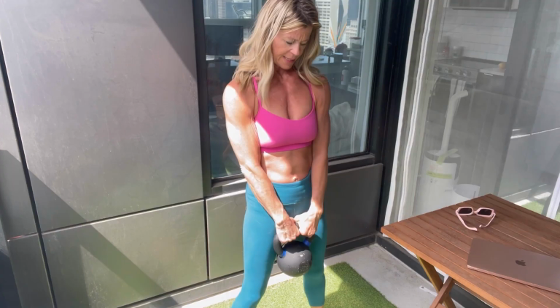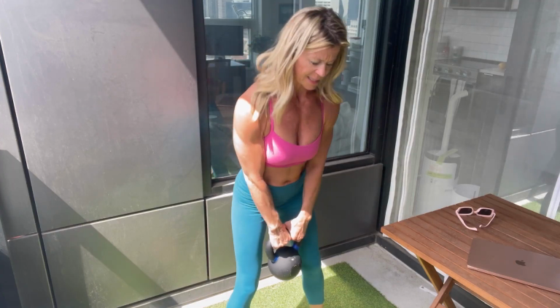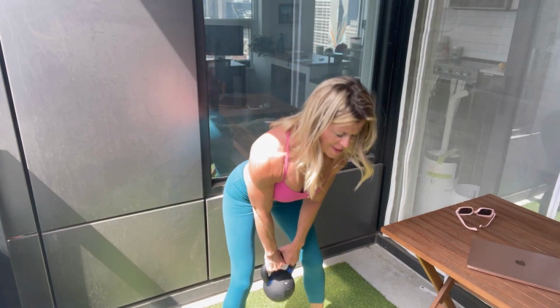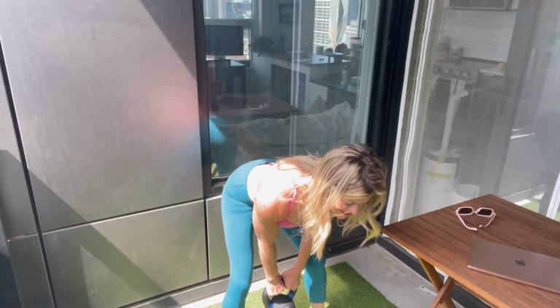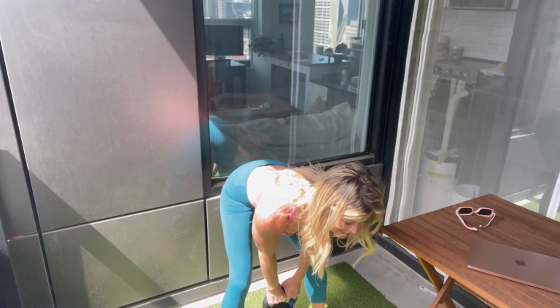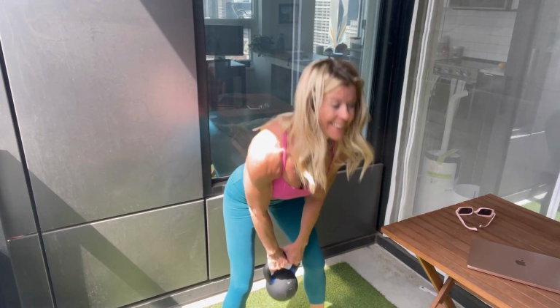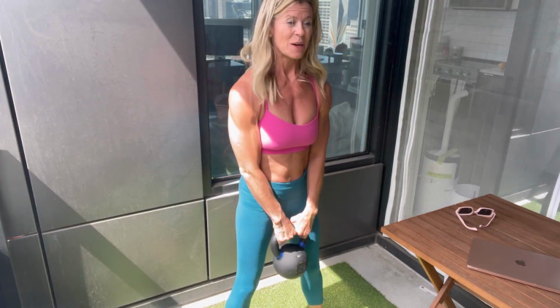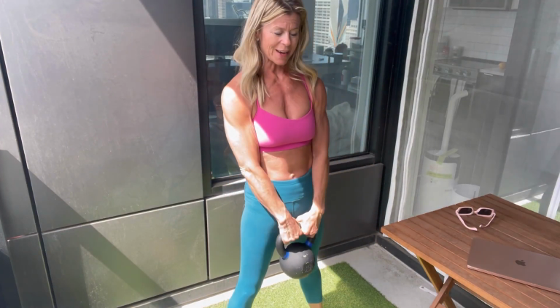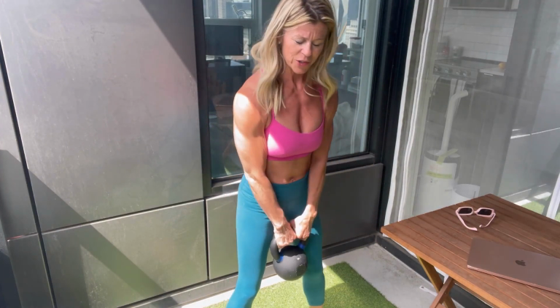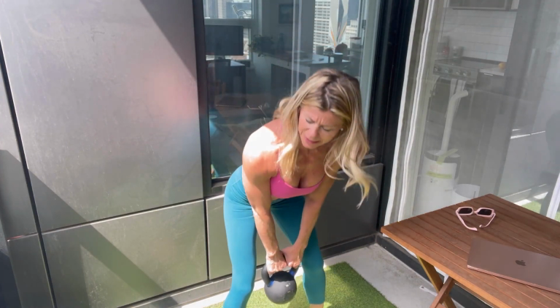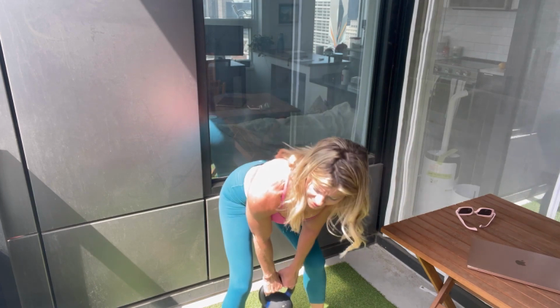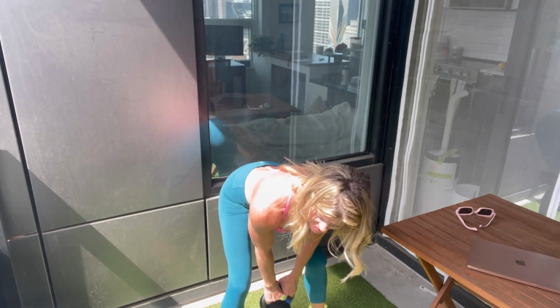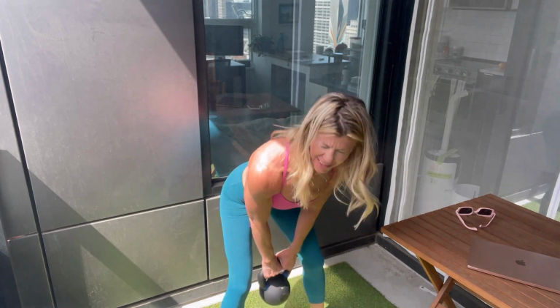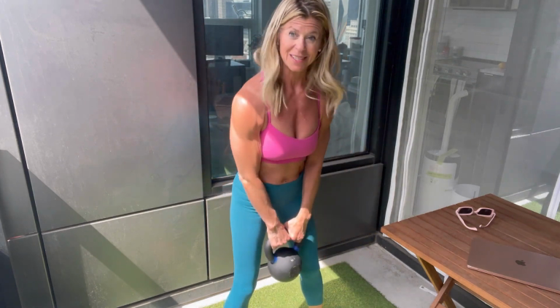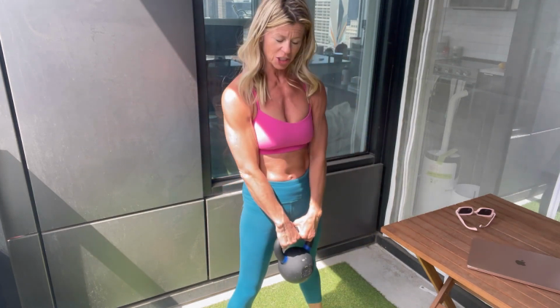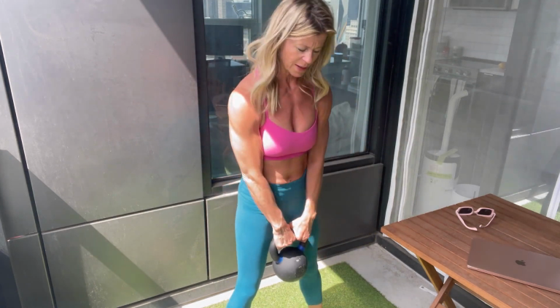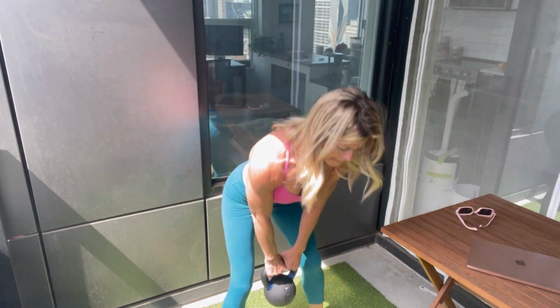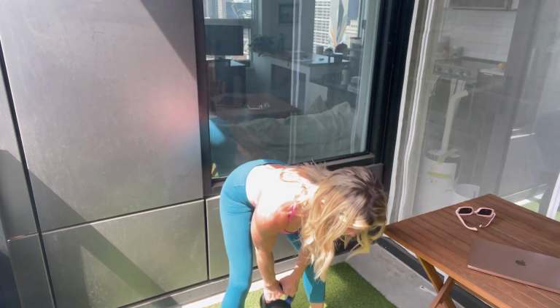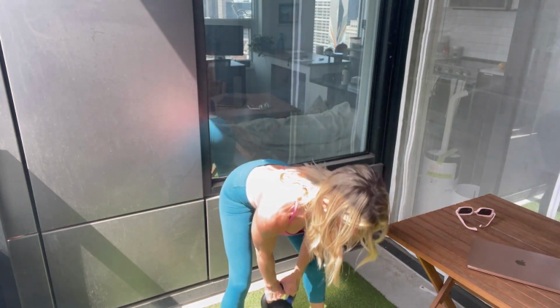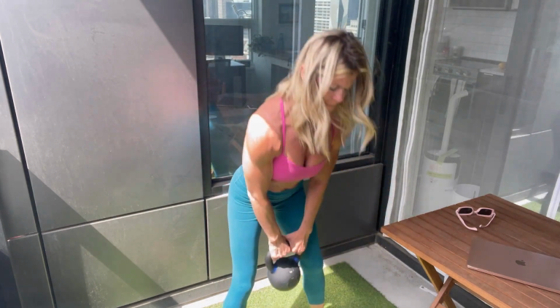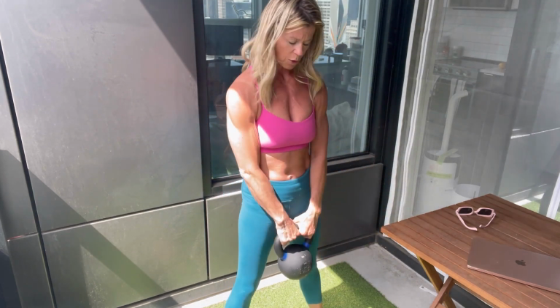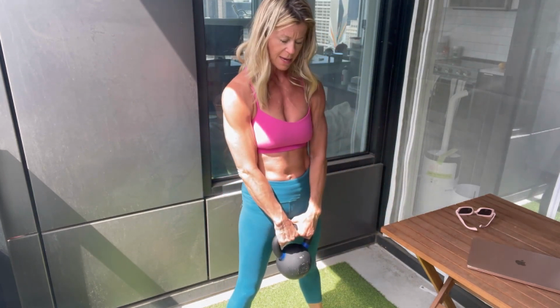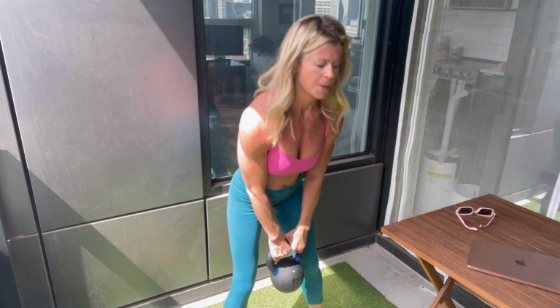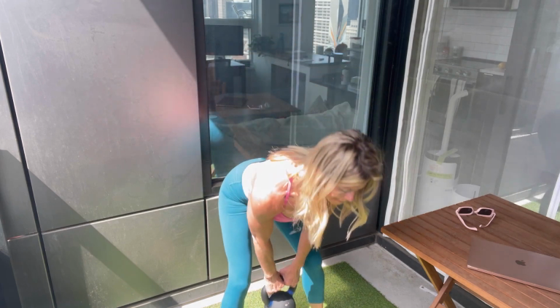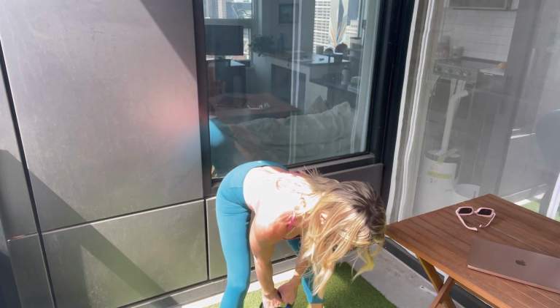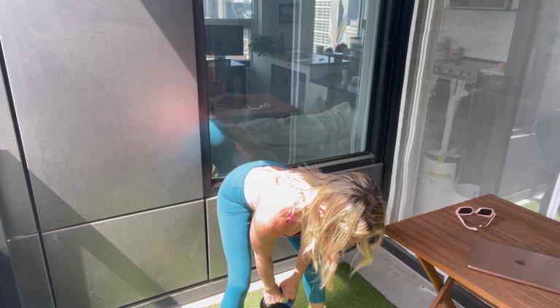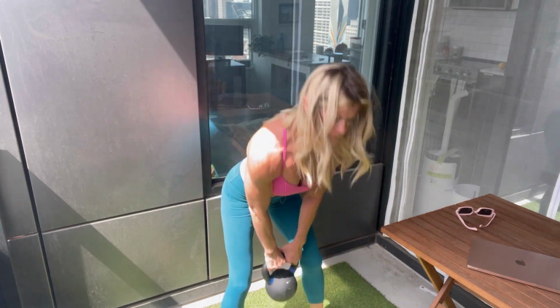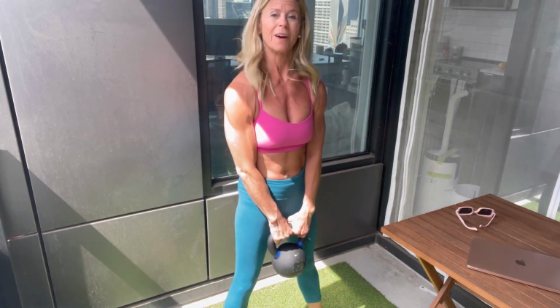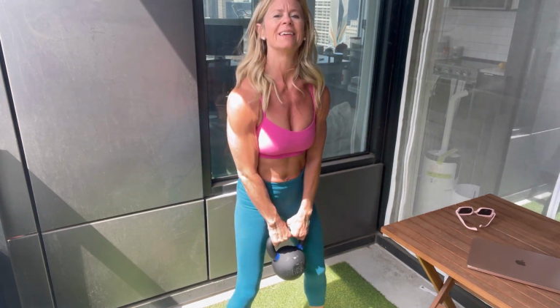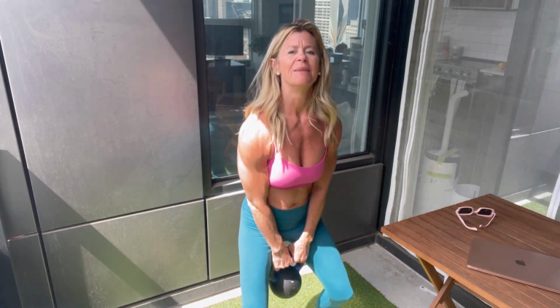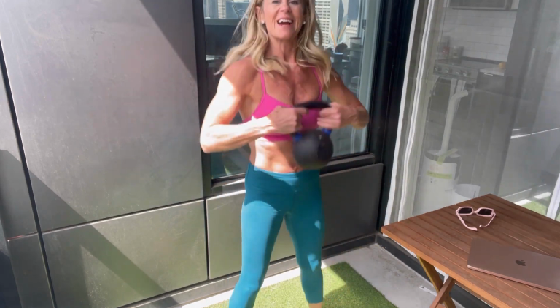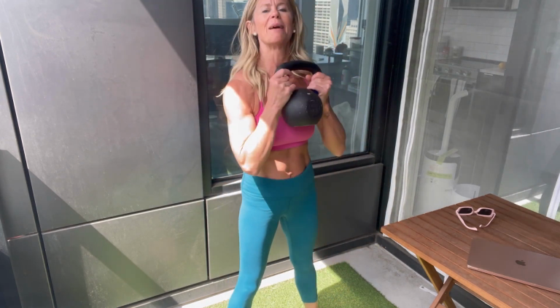Taking in some vitamin D while I'm here. 1 — you should really feel that glute muscles — 2, 3, 4. Mid-rack that up.